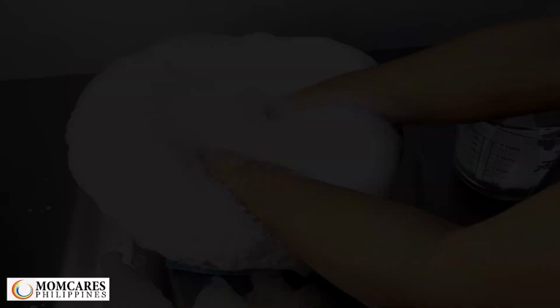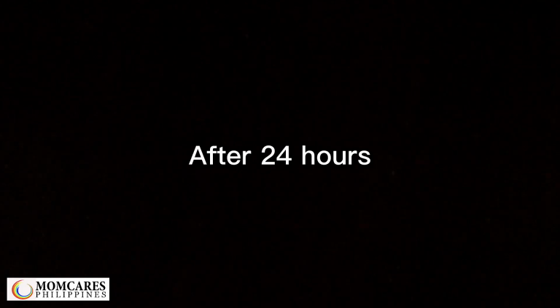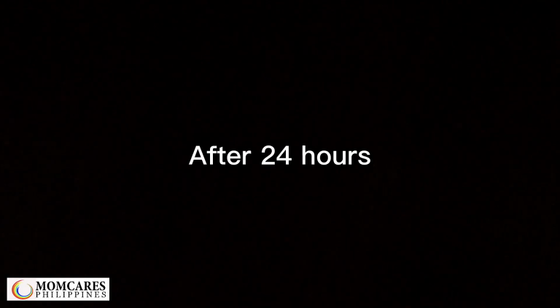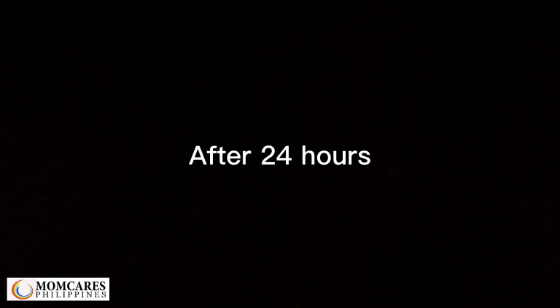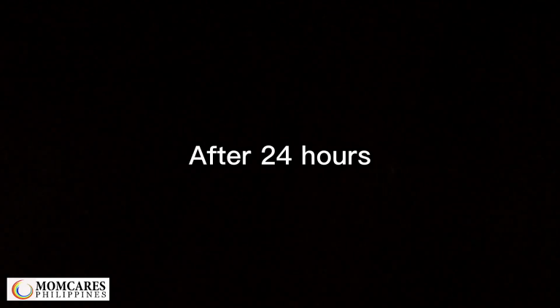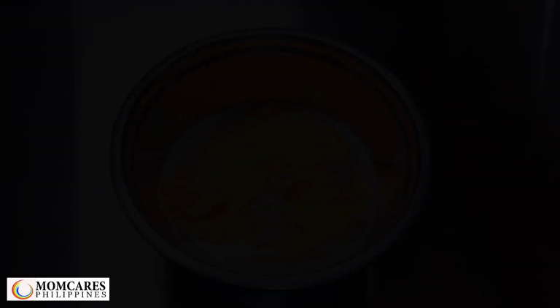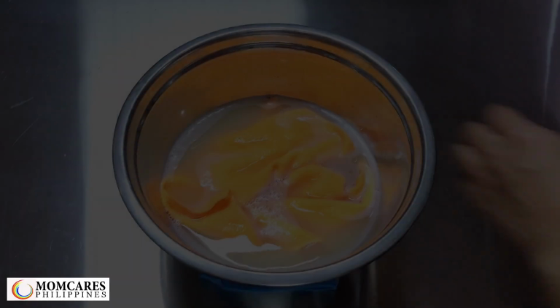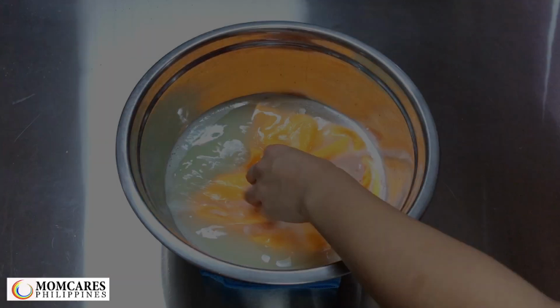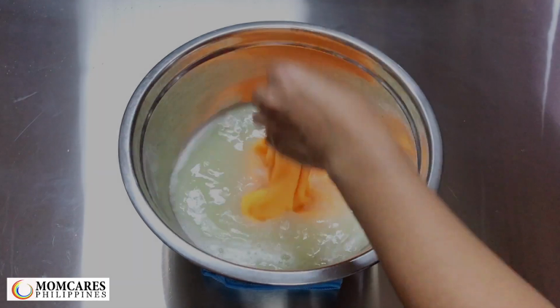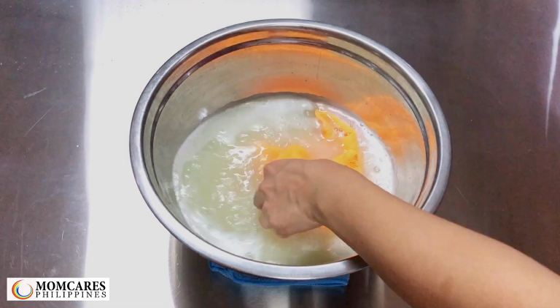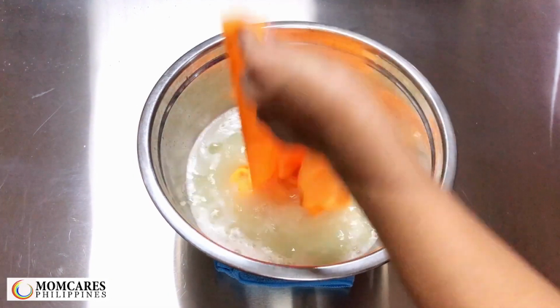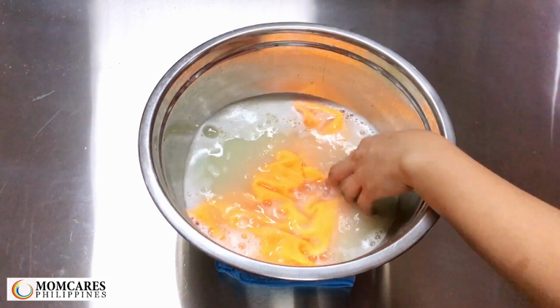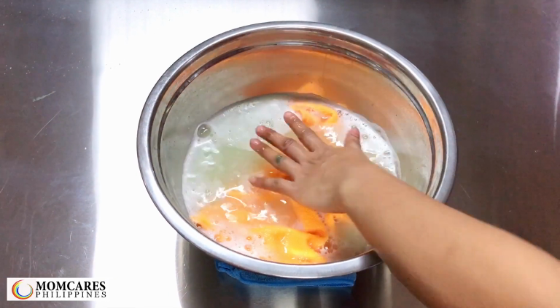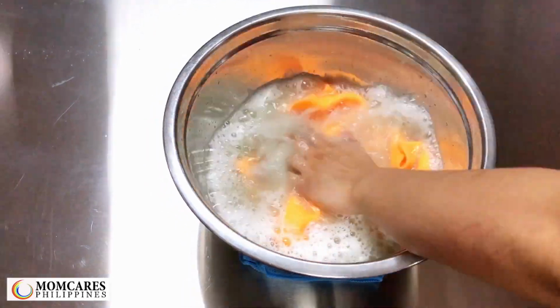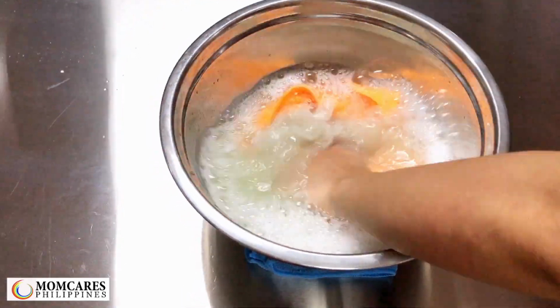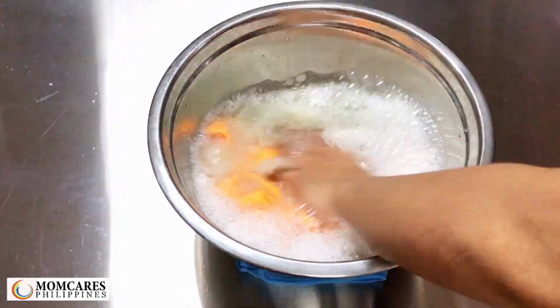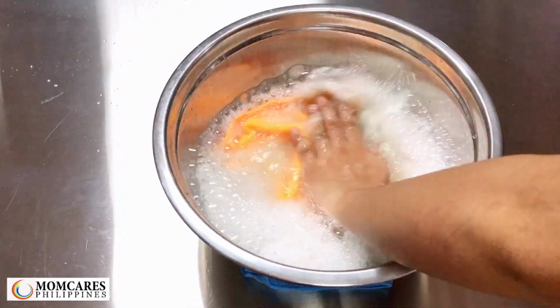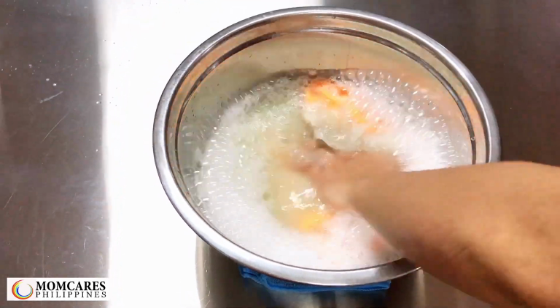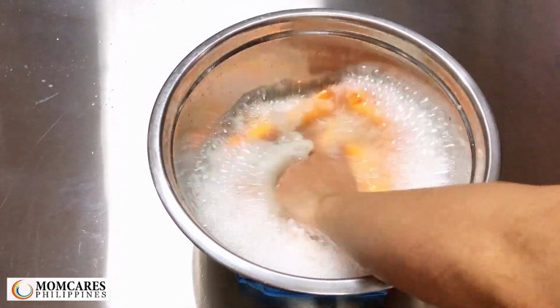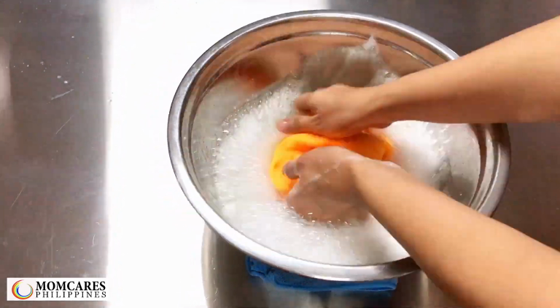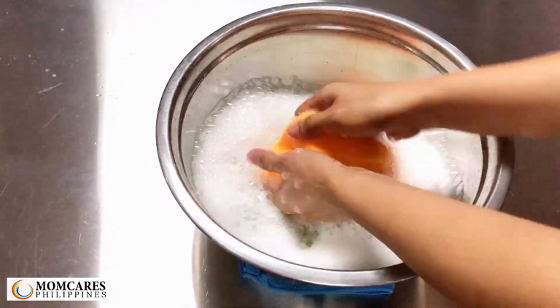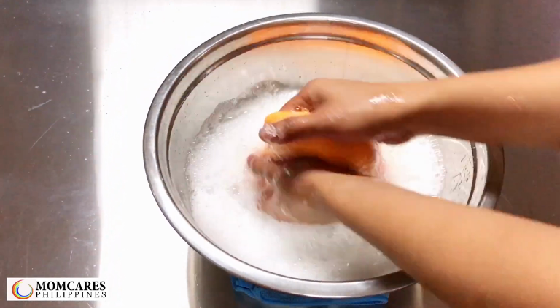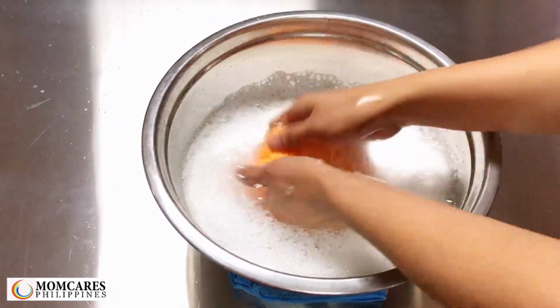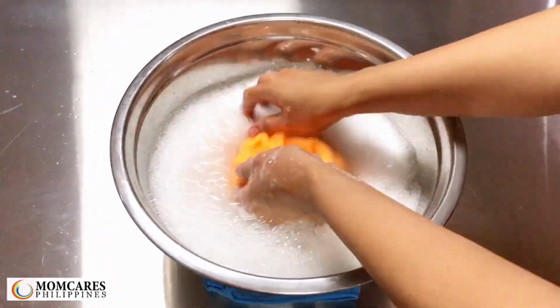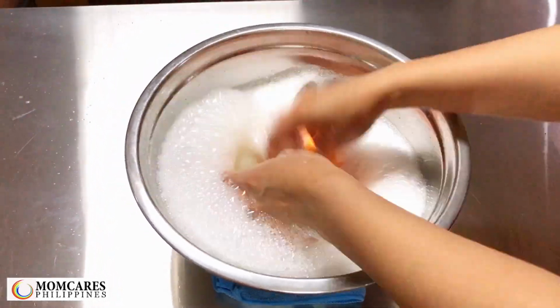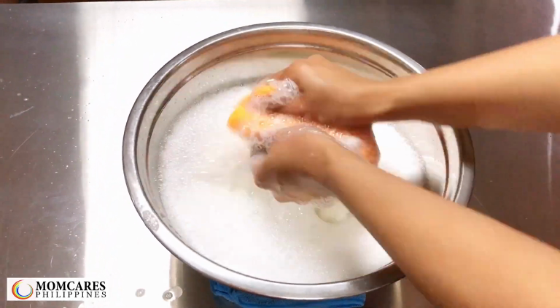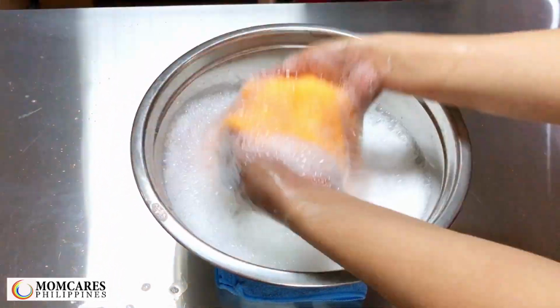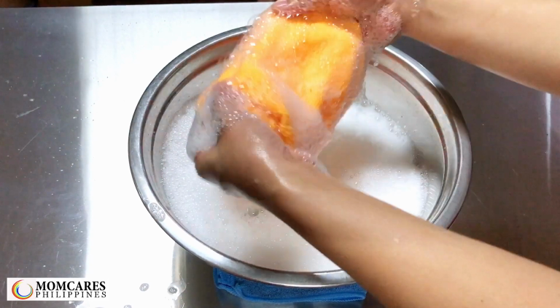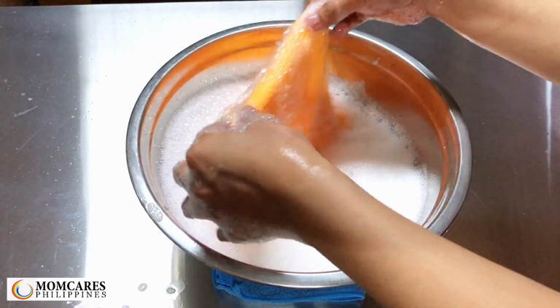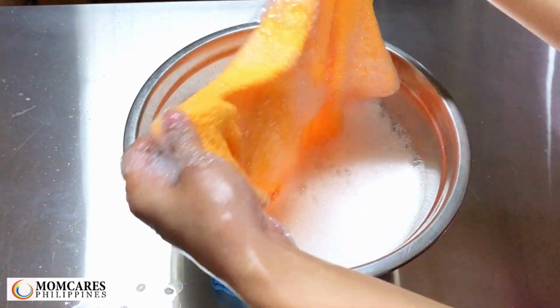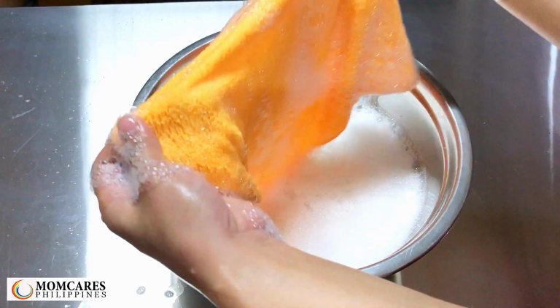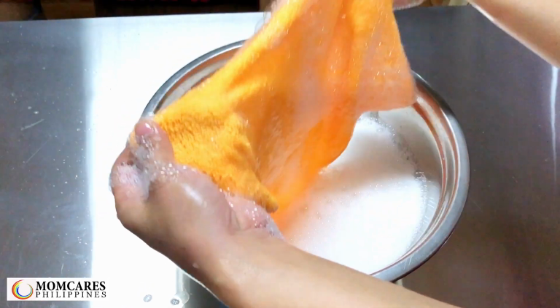After 24 hours, the surfactants can still manage to produce an impressive amount of bubbles, indicating that it's still capable of handling some amount of clothes.